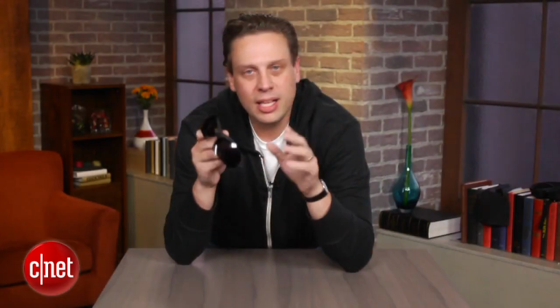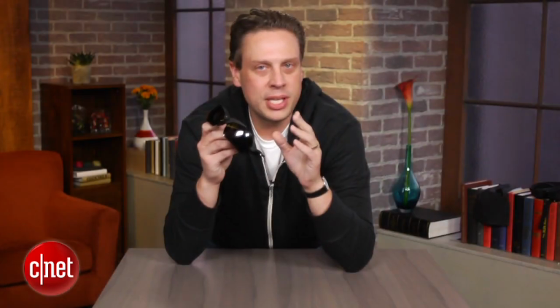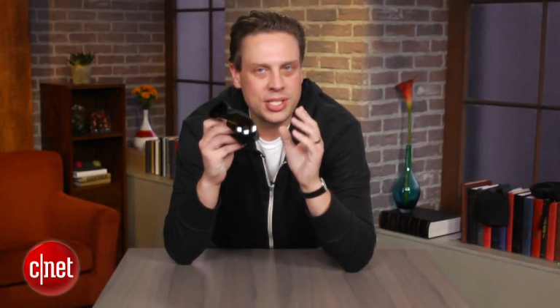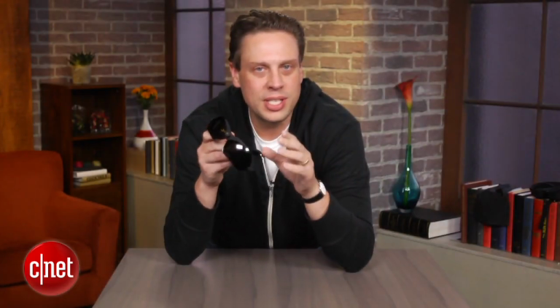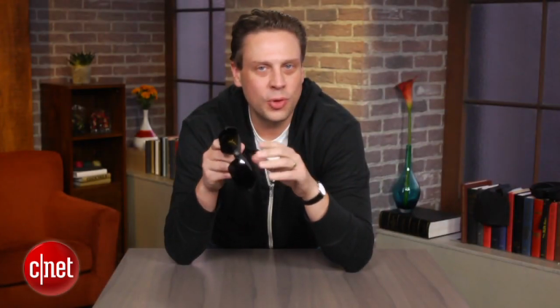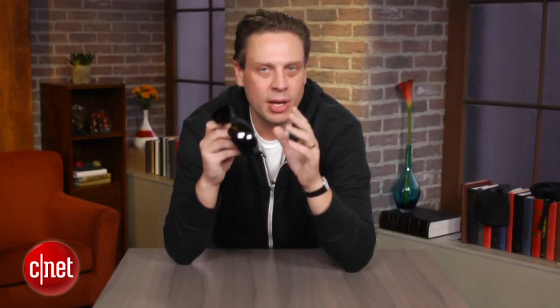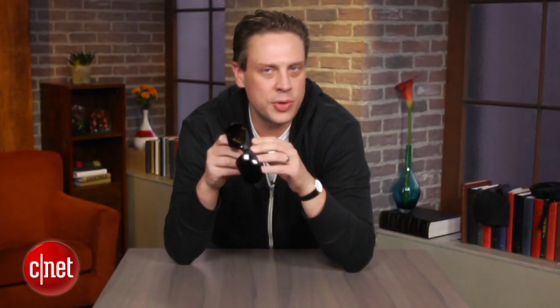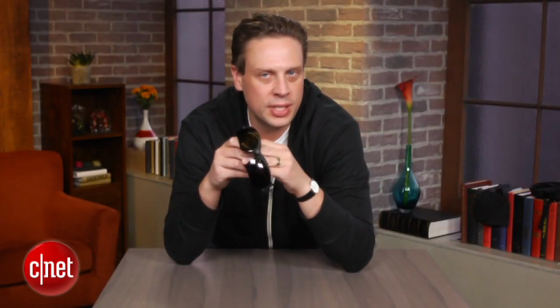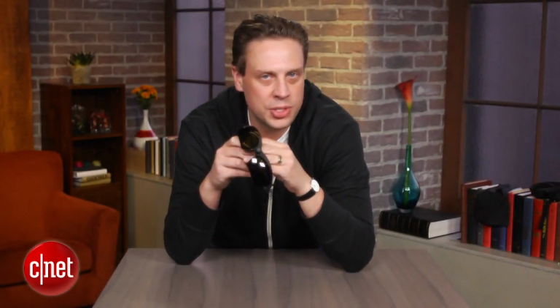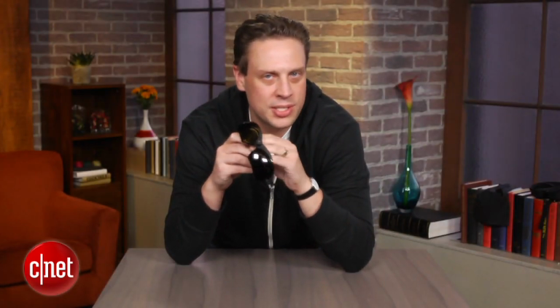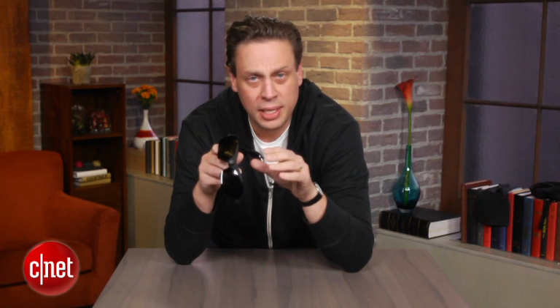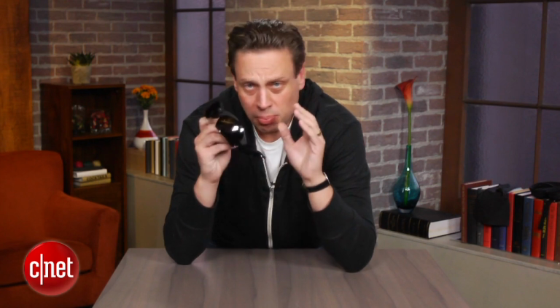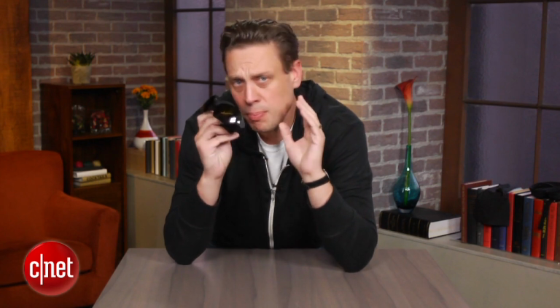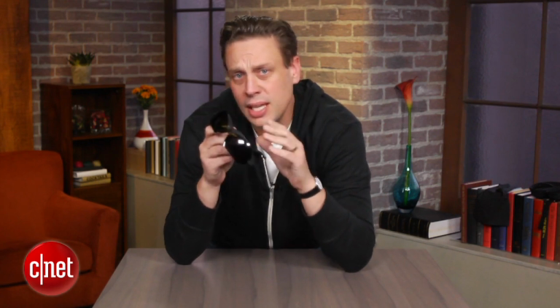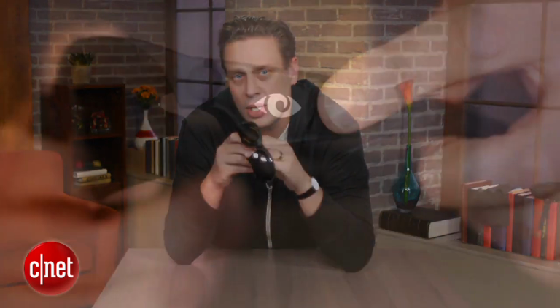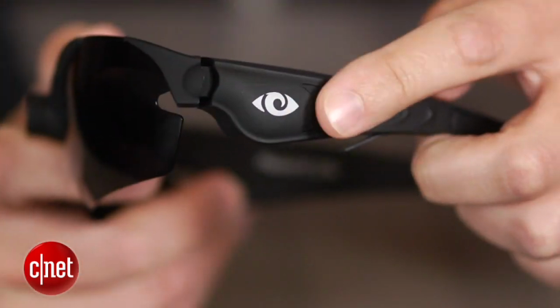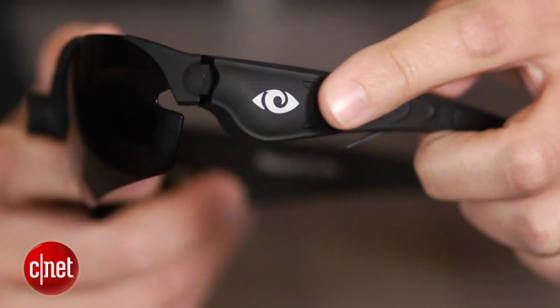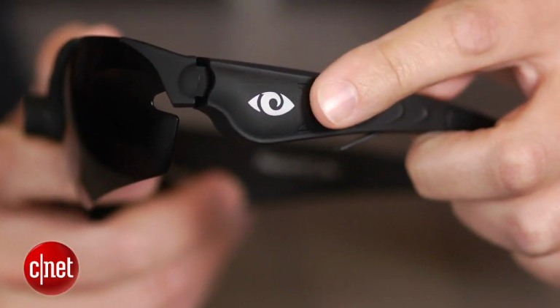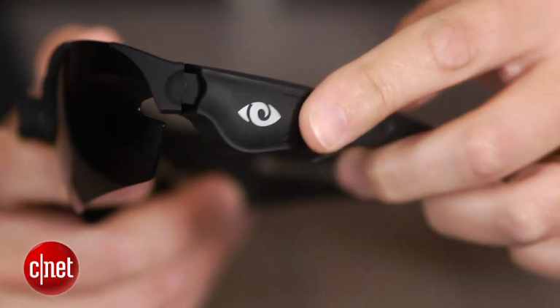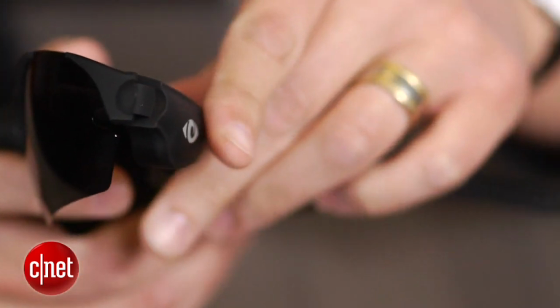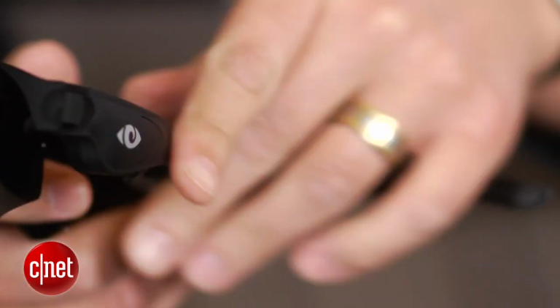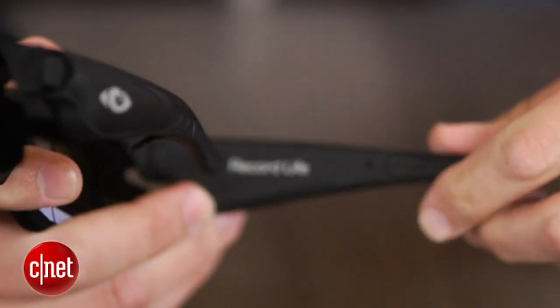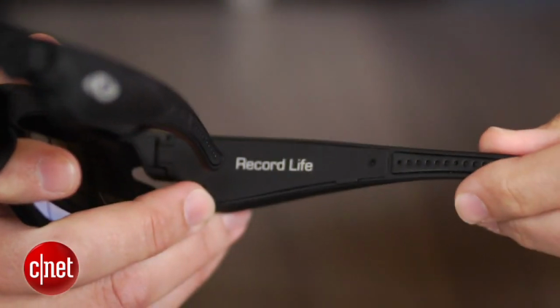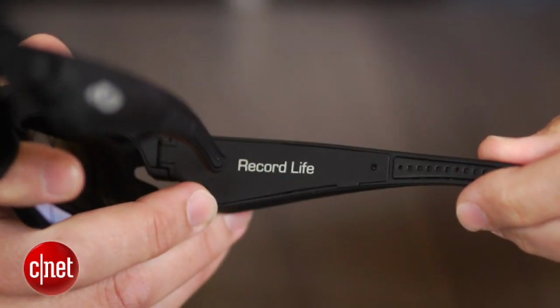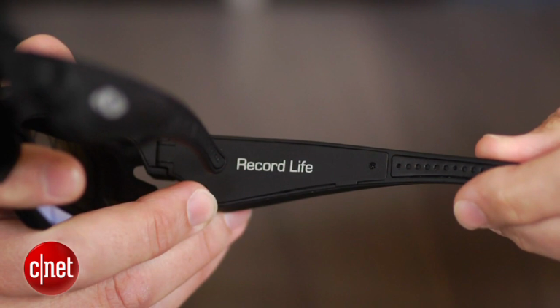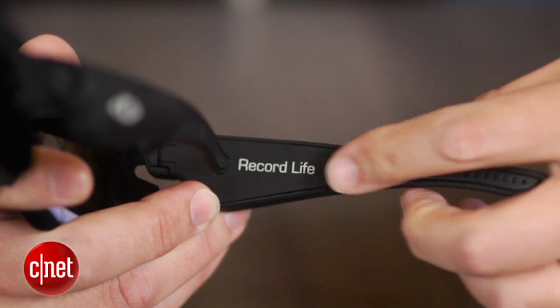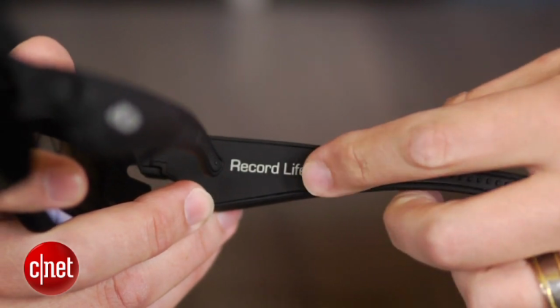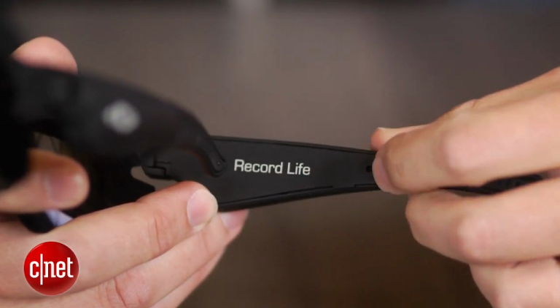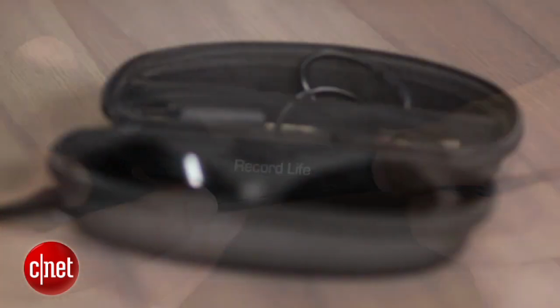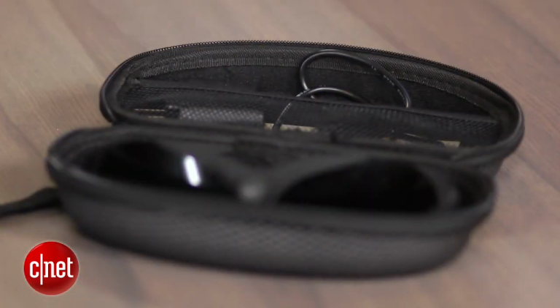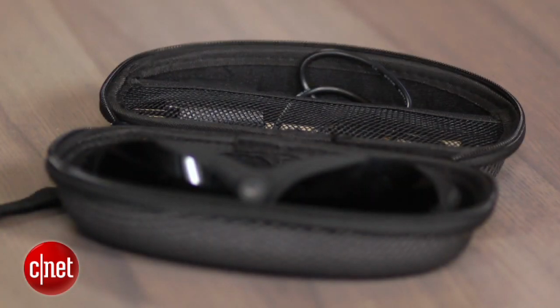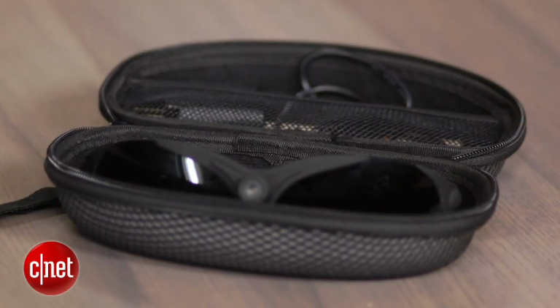Cyclops Gear sells these for about $150 on its site. But if you can do without the branding, a quick eBay search for HD video sunglasses turns up a generic pair for around $90.